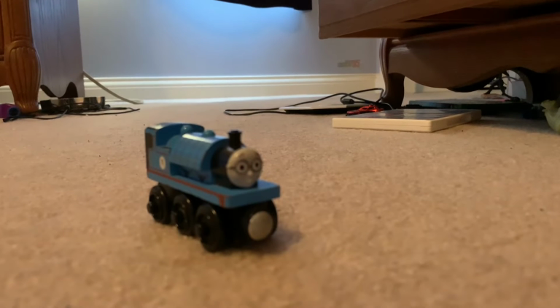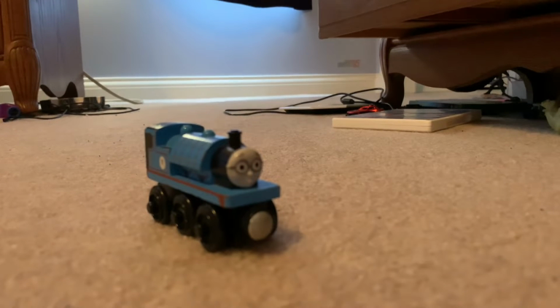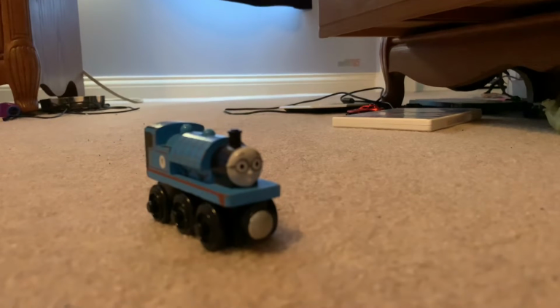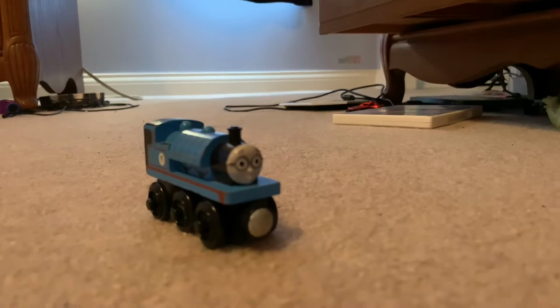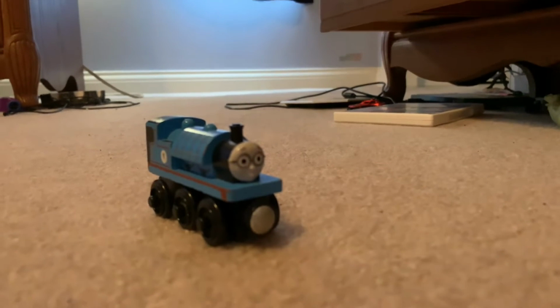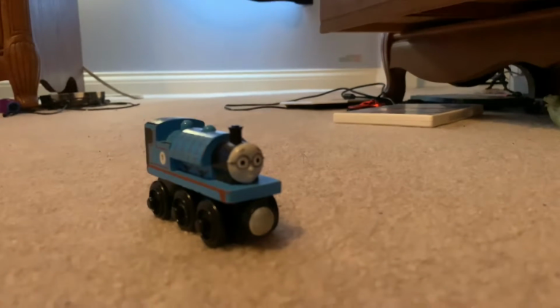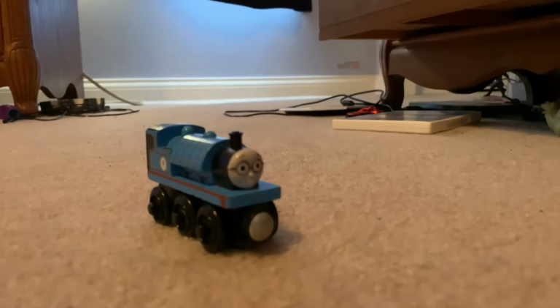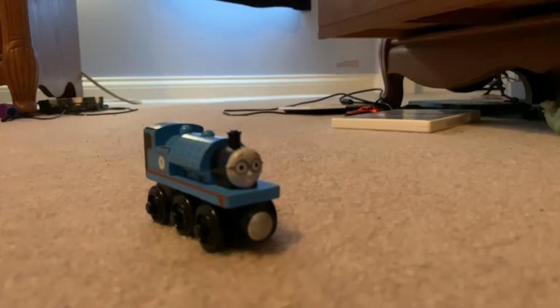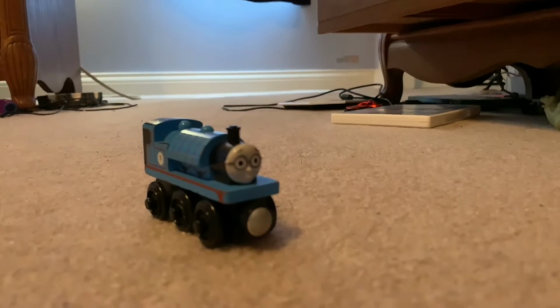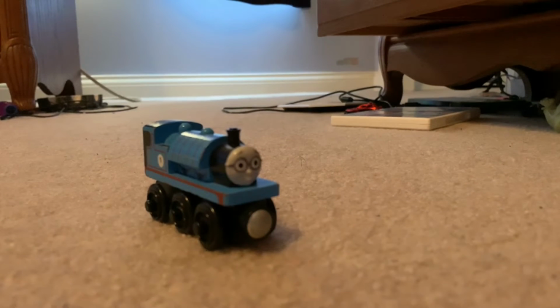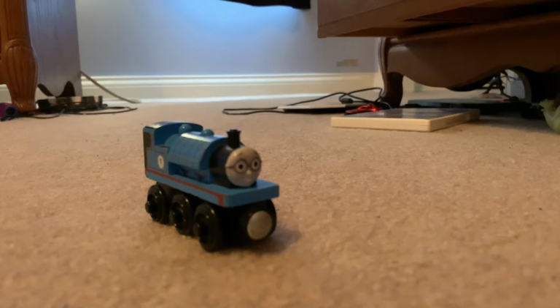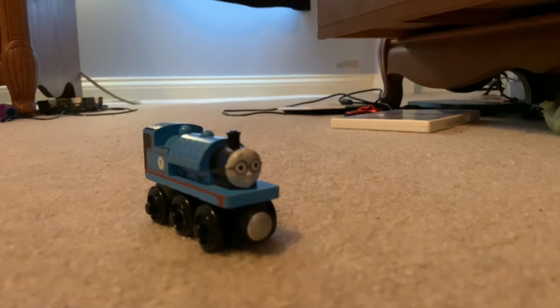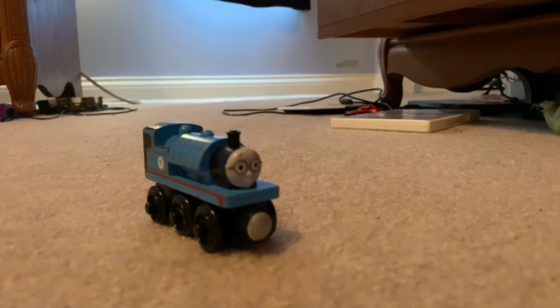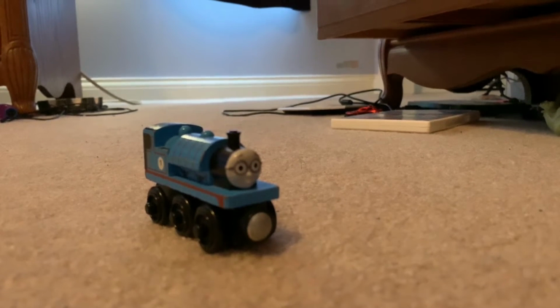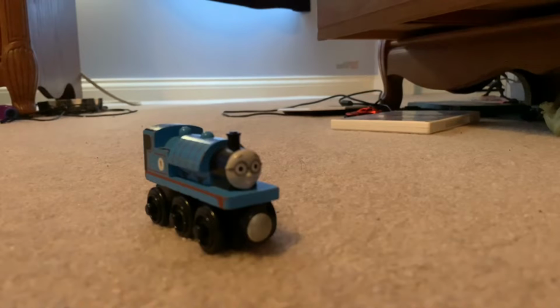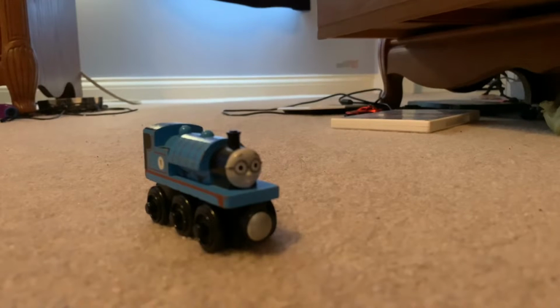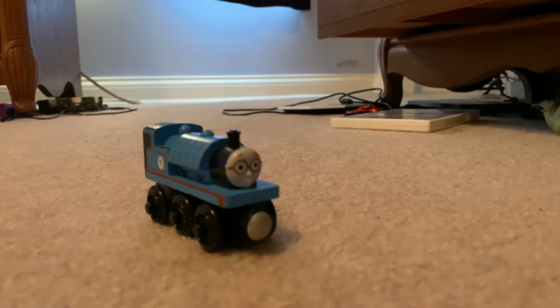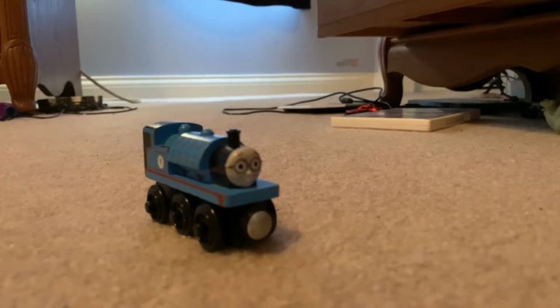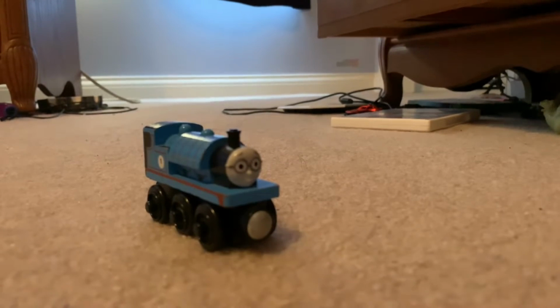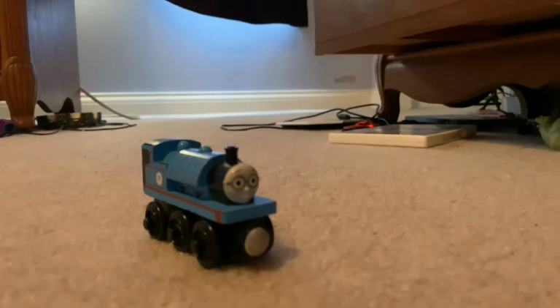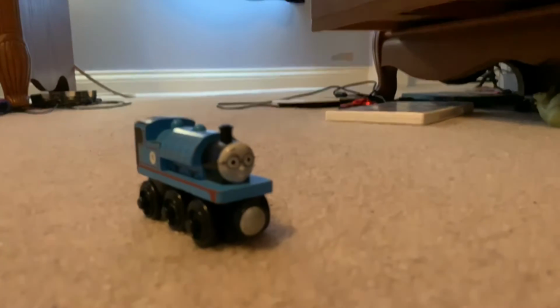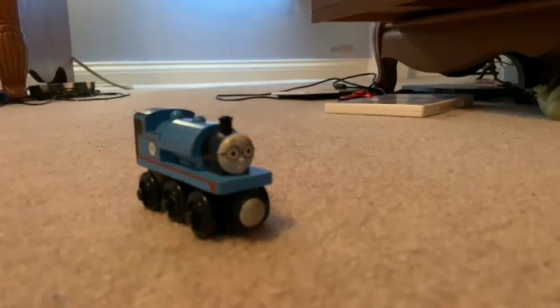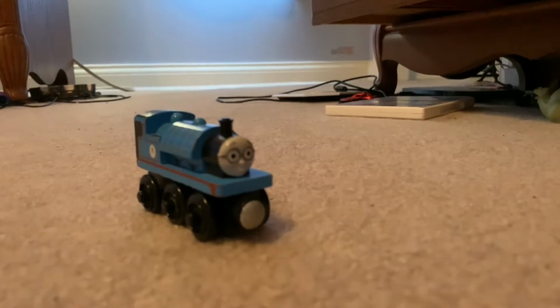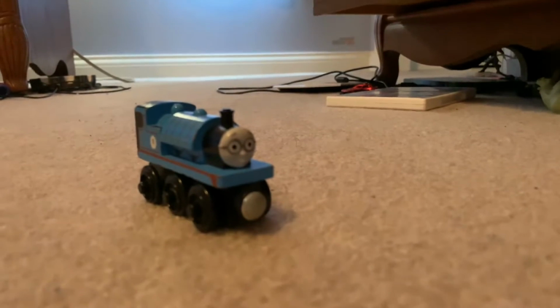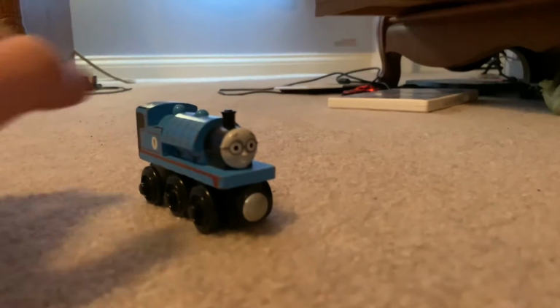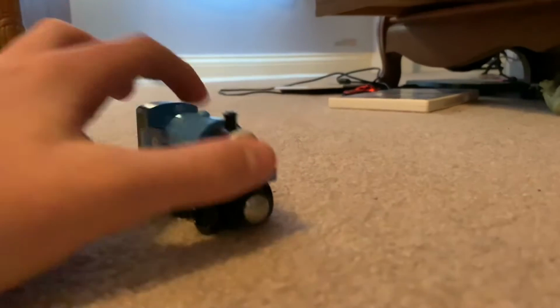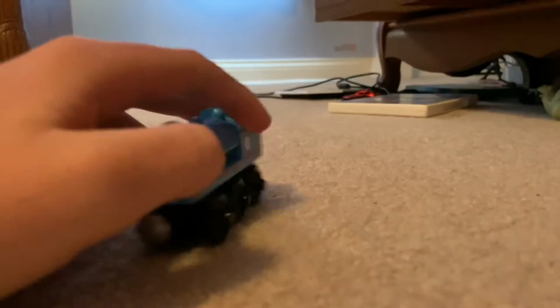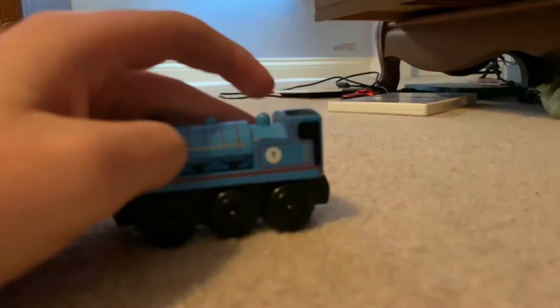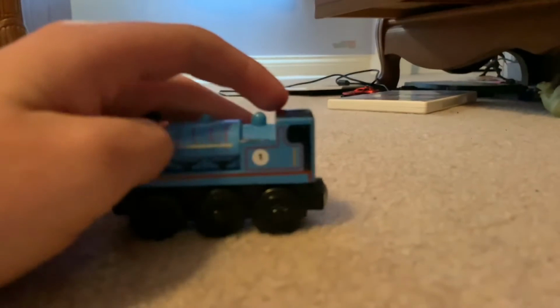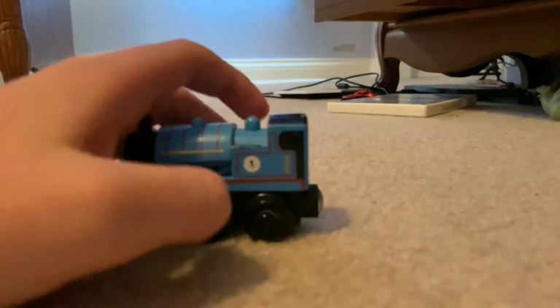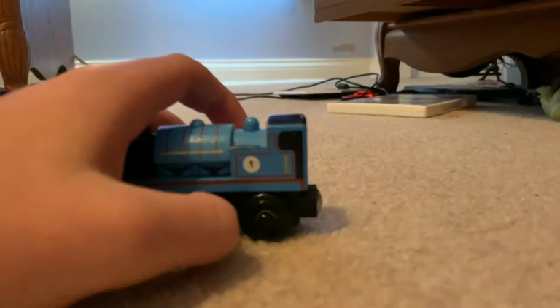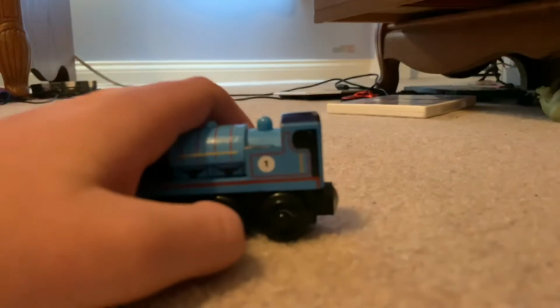Hello everyone, my name is RussiaCraft. Today I would like to show you my Thomas Wind Railway custom engine, Russki. Number one, of course.